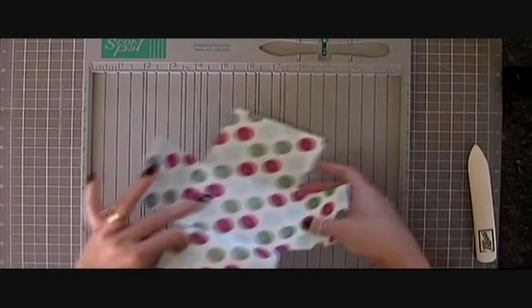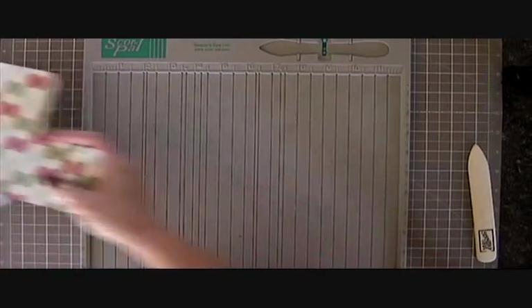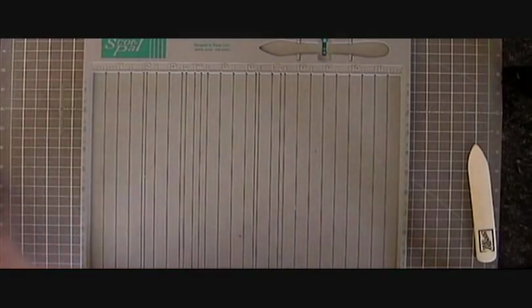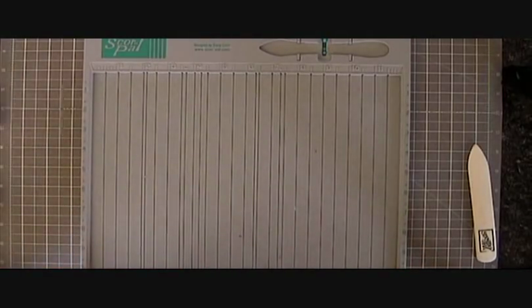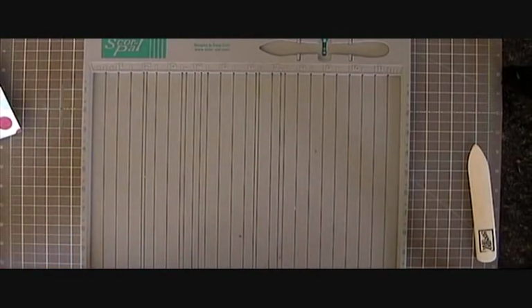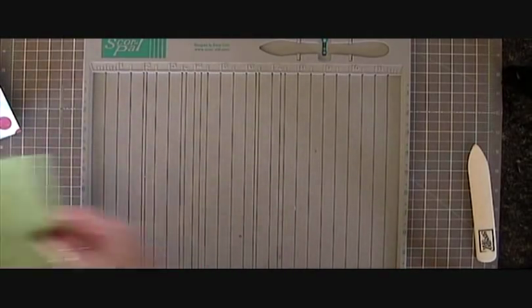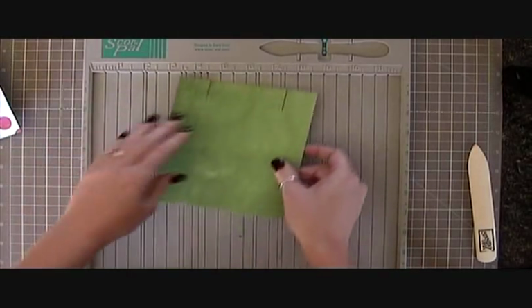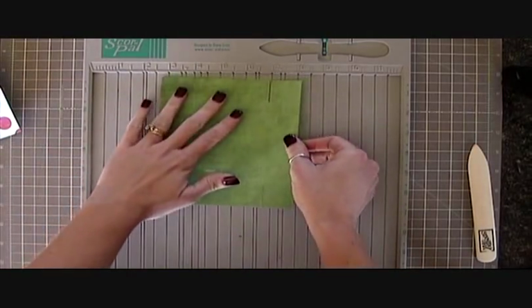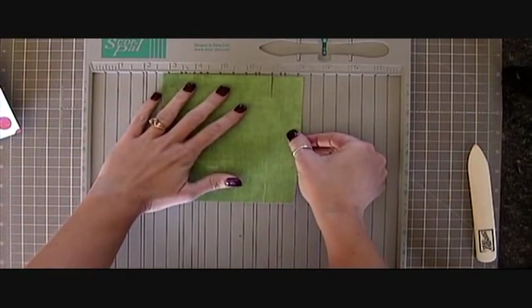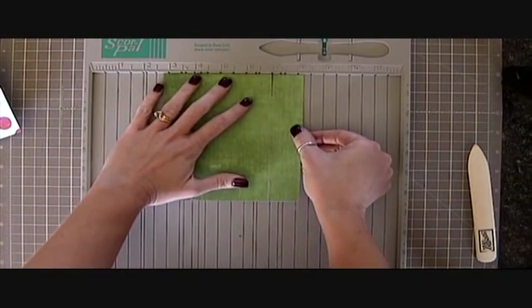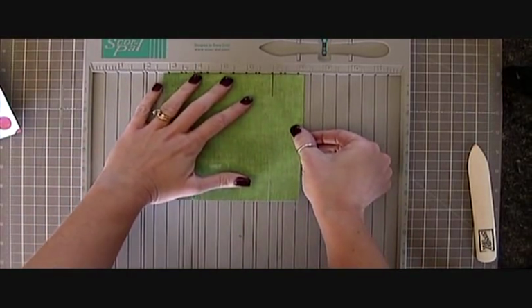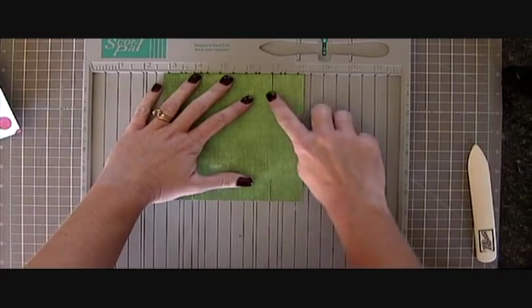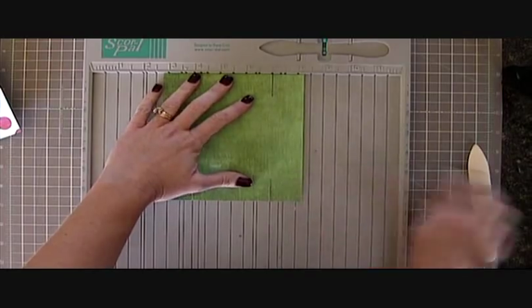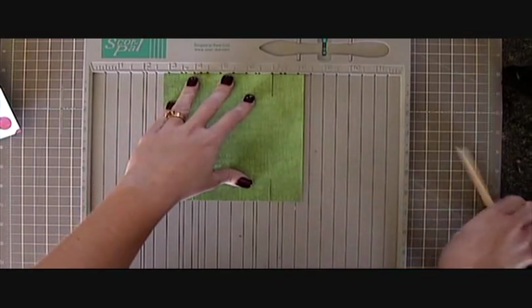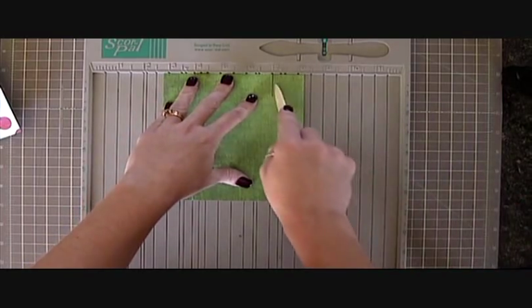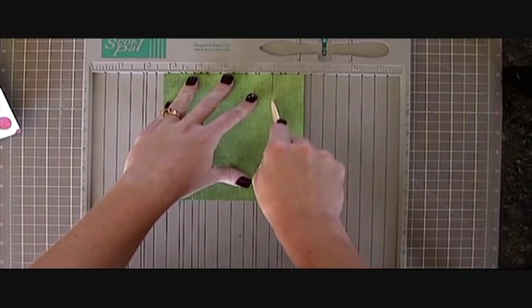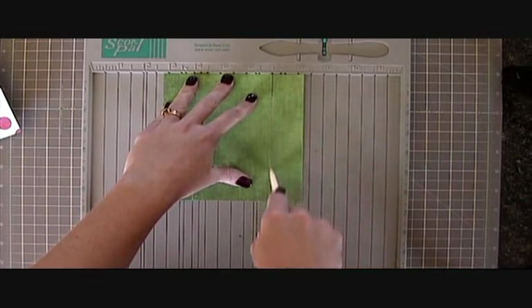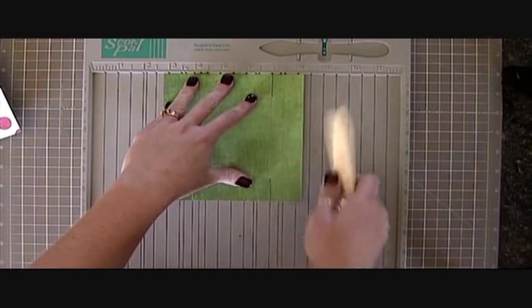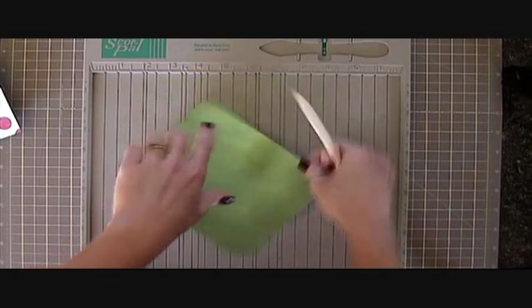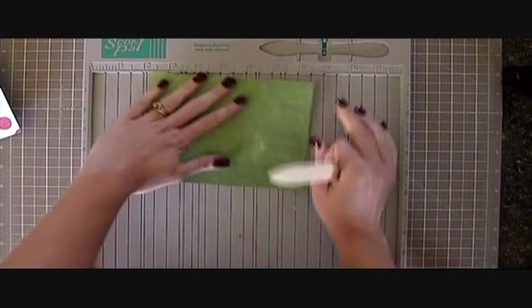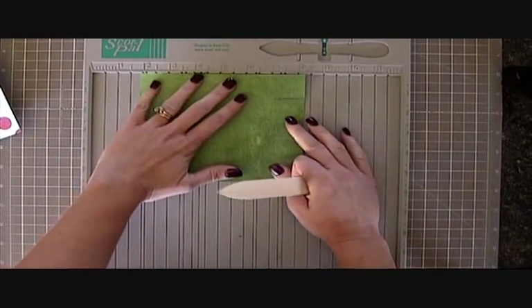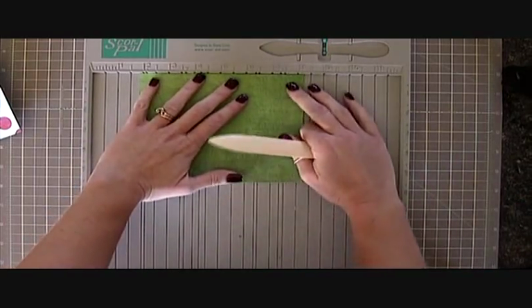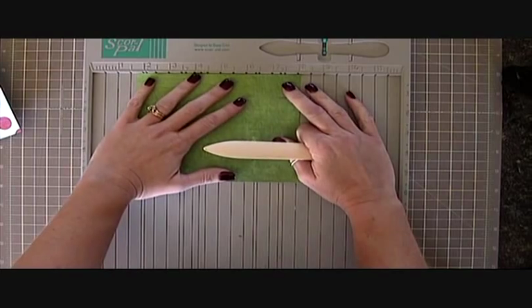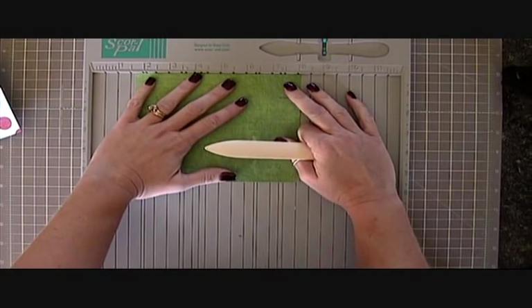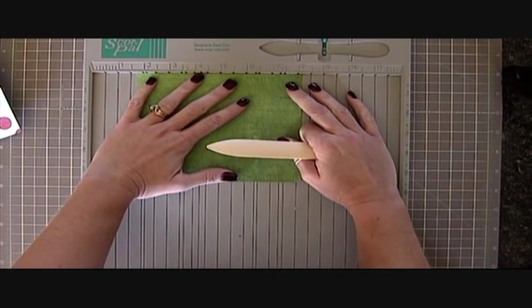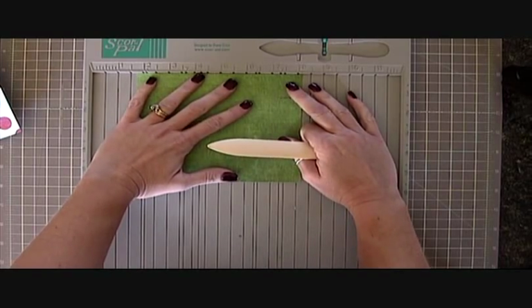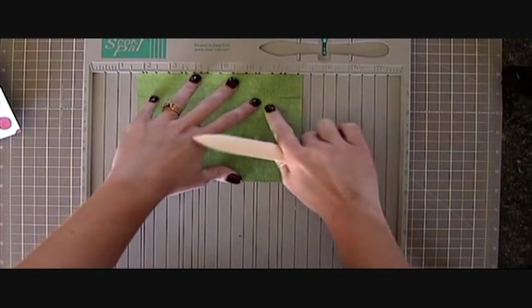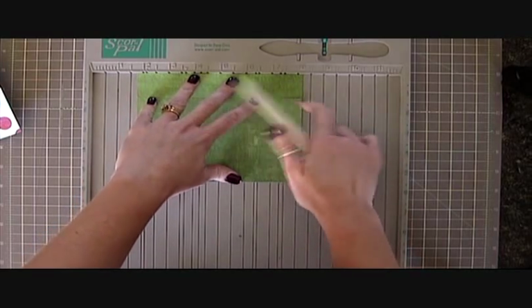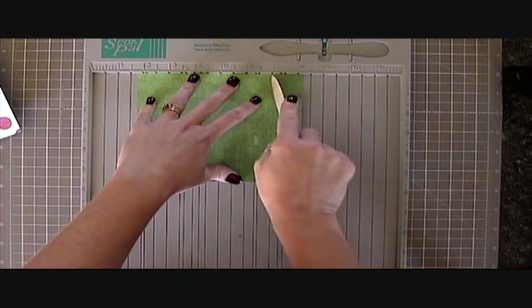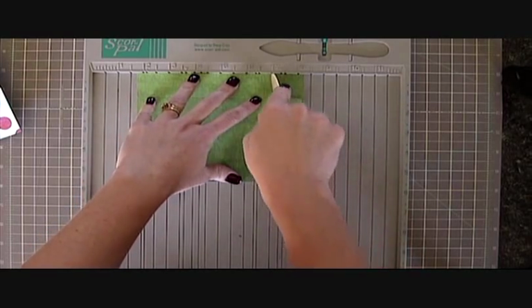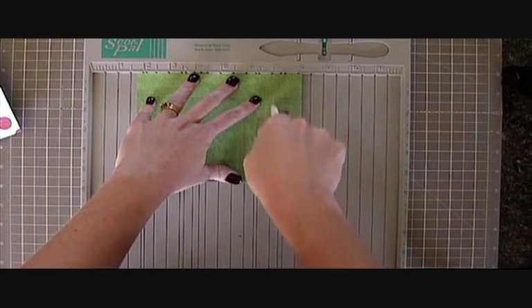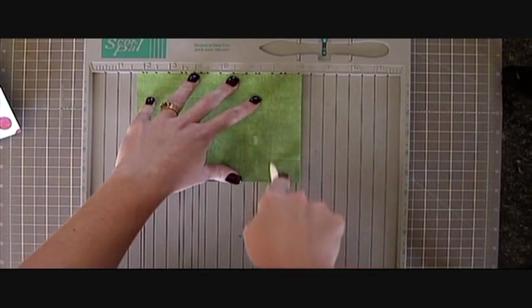Okay then we're going to do our lid. Once again you're just going to score right along there. Rotate it. Those are a little trickier but you can see where it needs to go right in the groove.